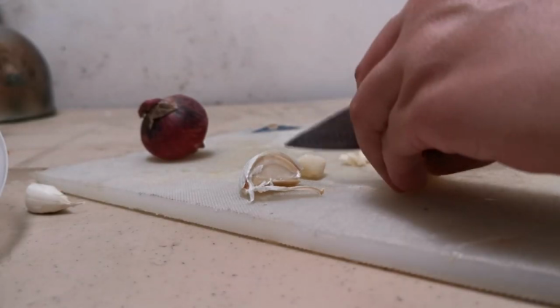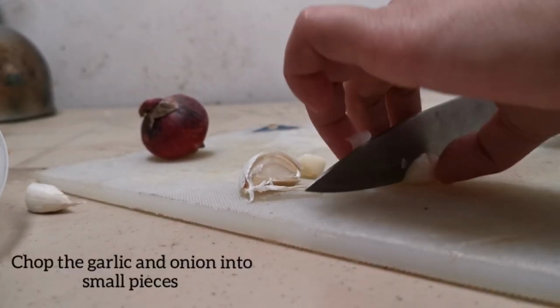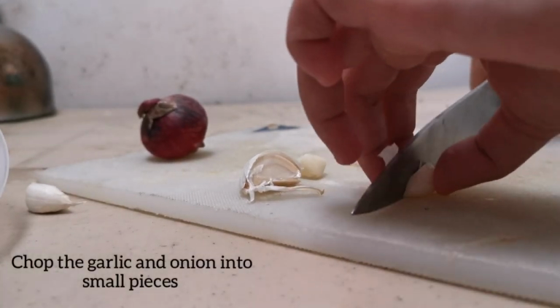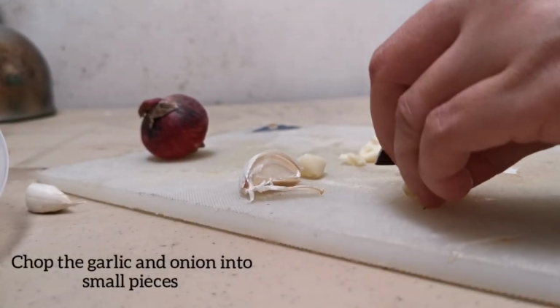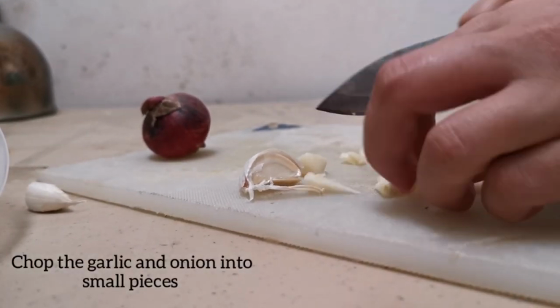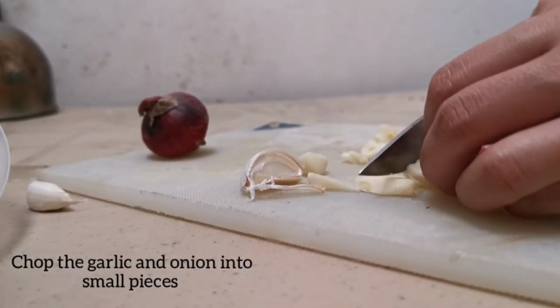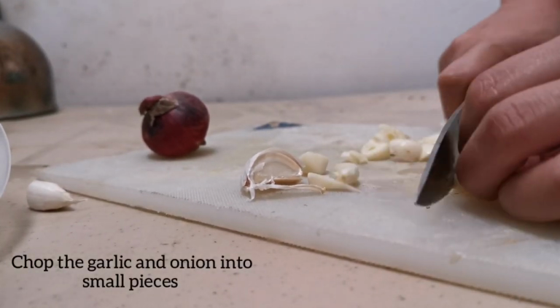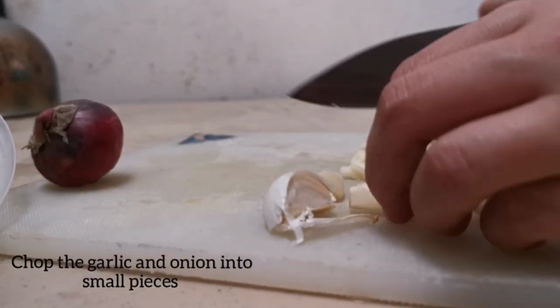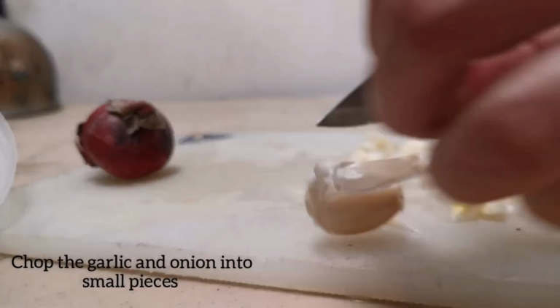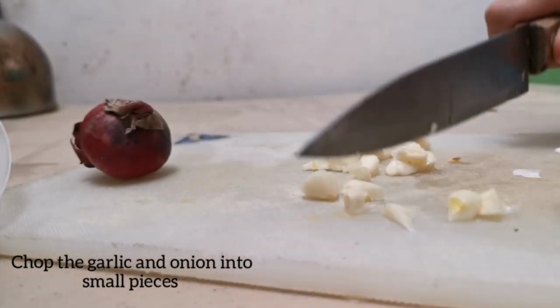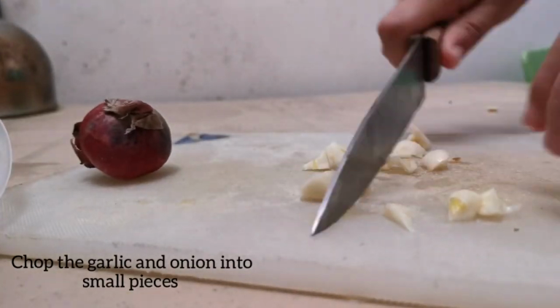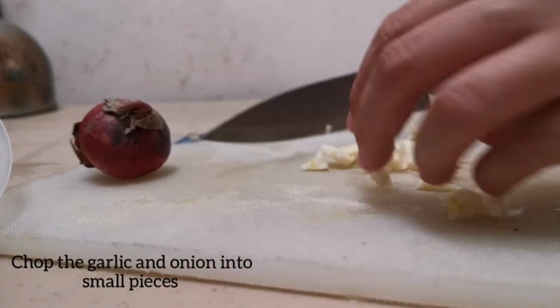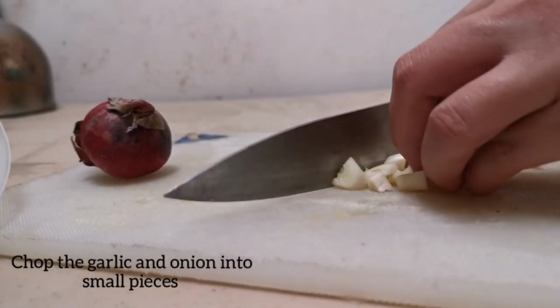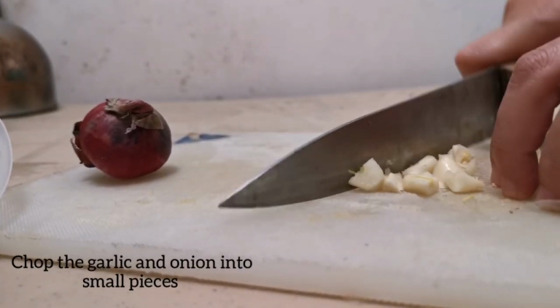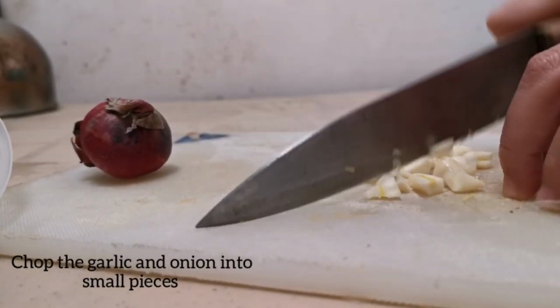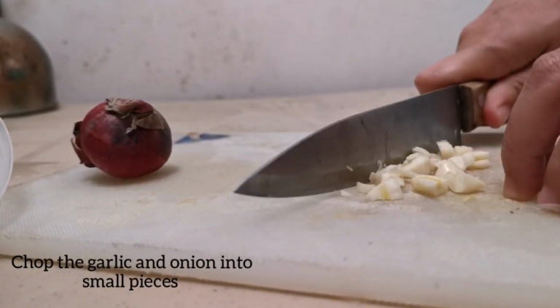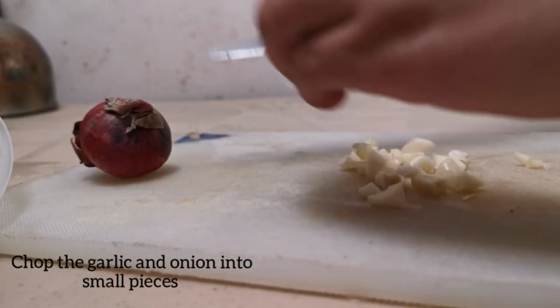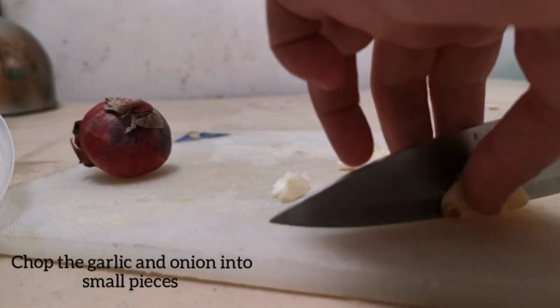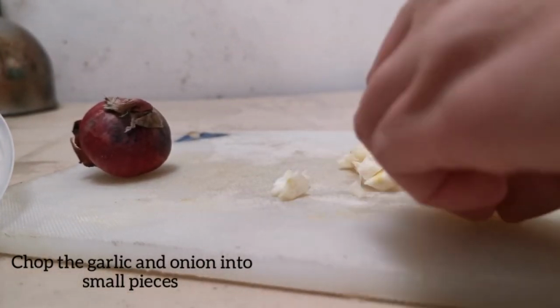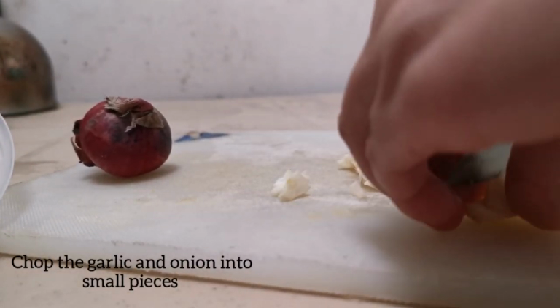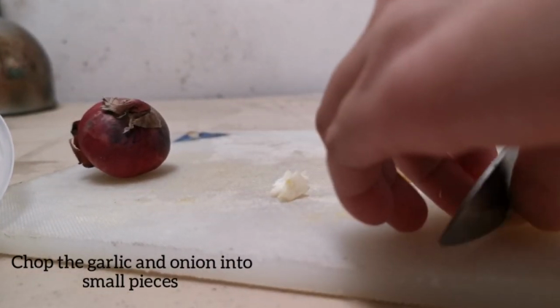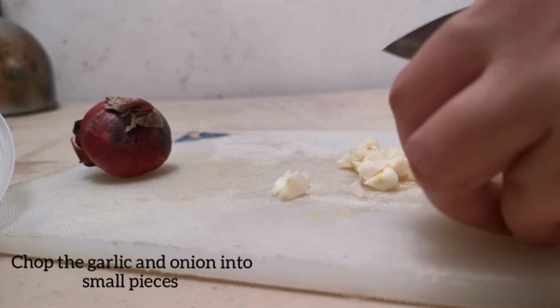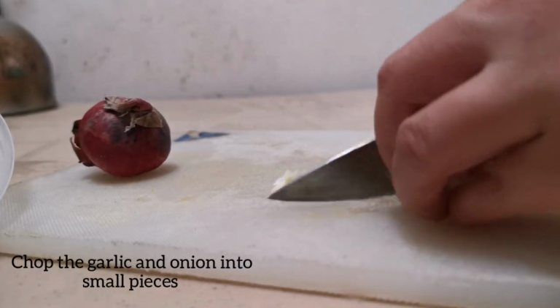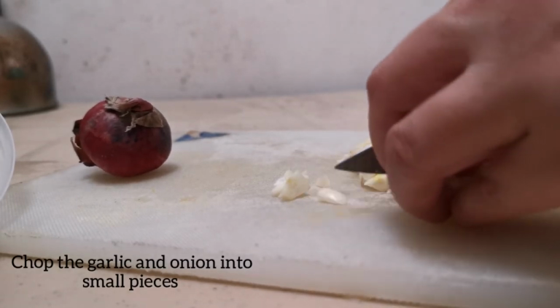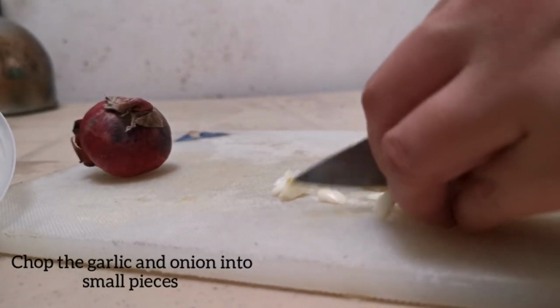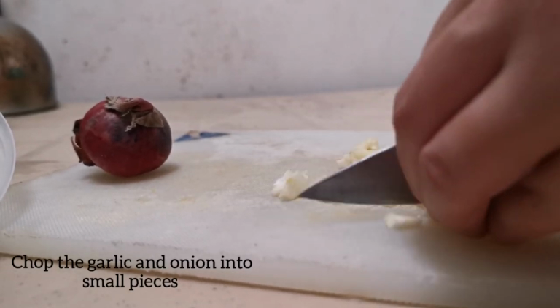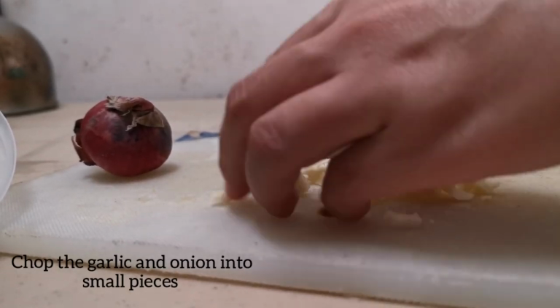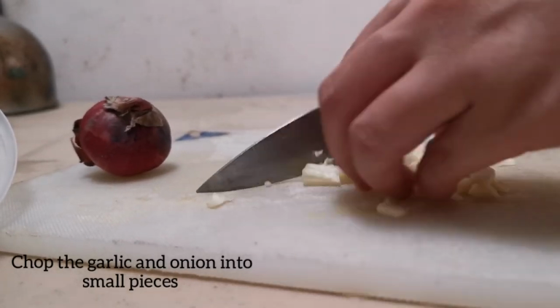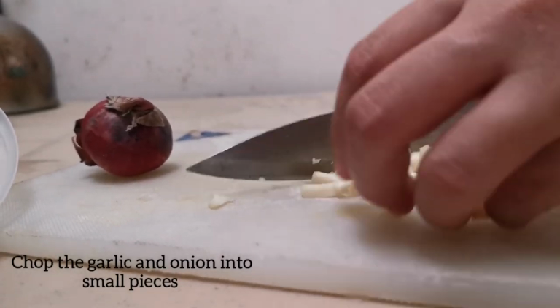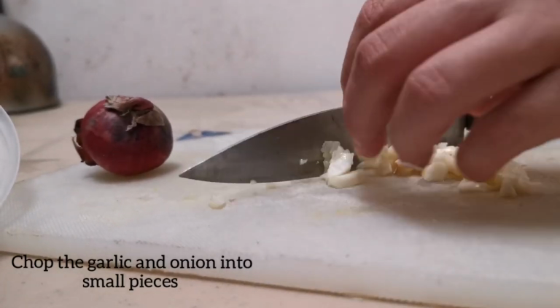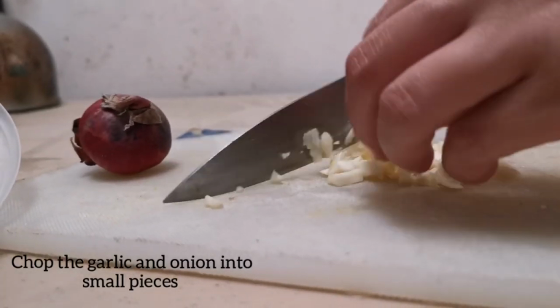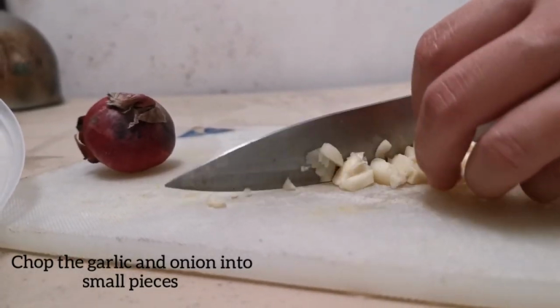The first thing to do is we need to slice the garlic and the onions into small pieces so that the kids will not notice it. We all know that some kids don't like the taste of garlic and onions.